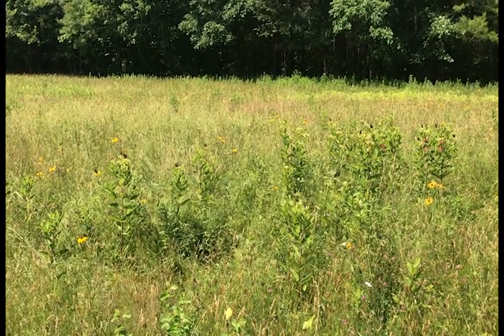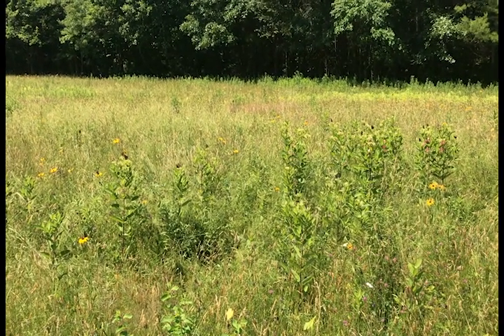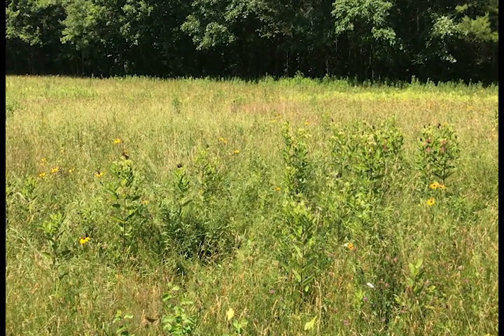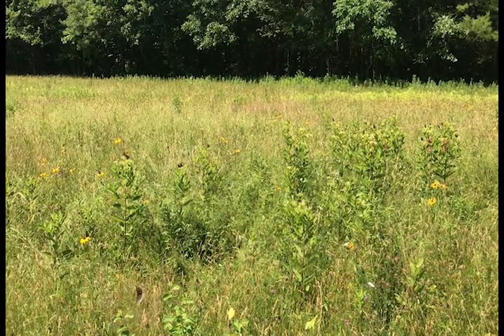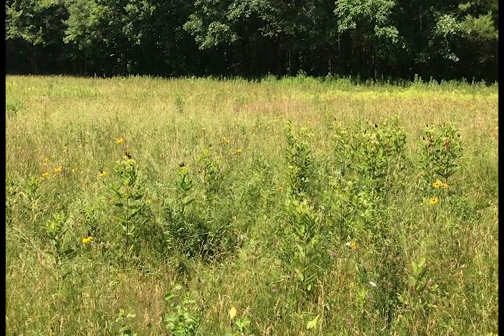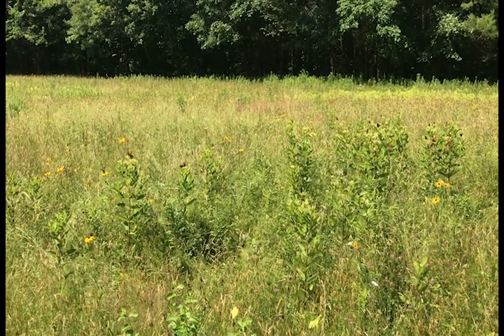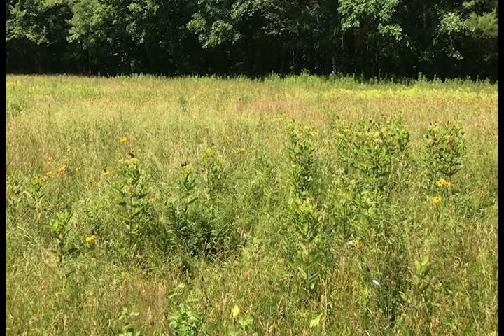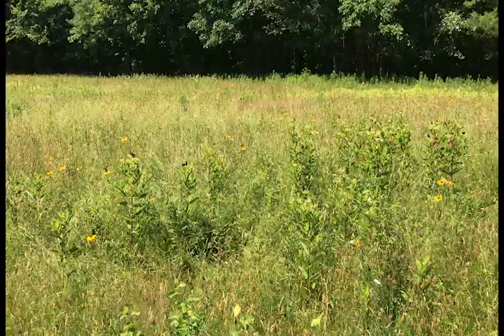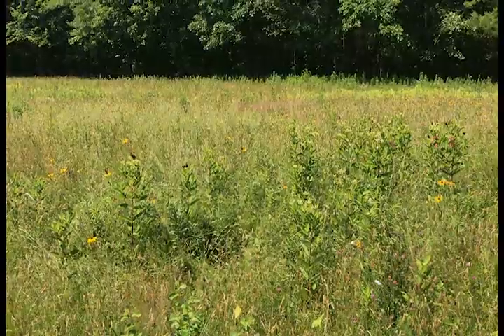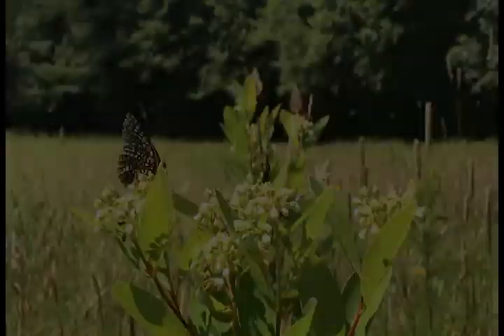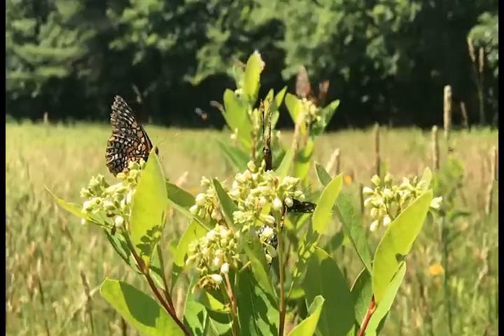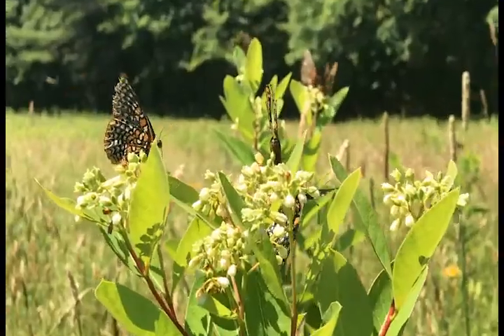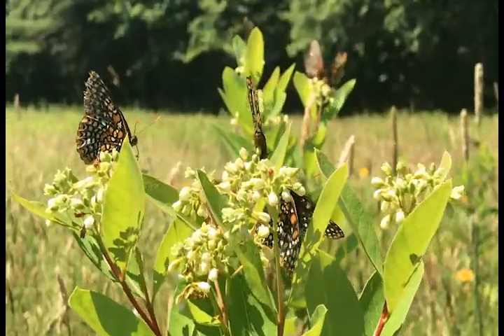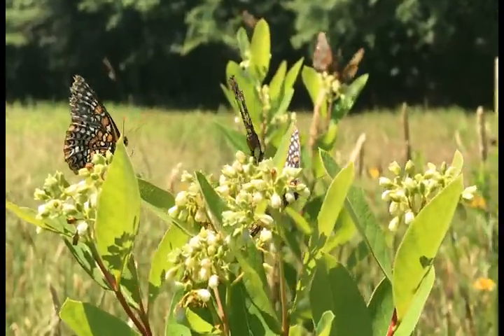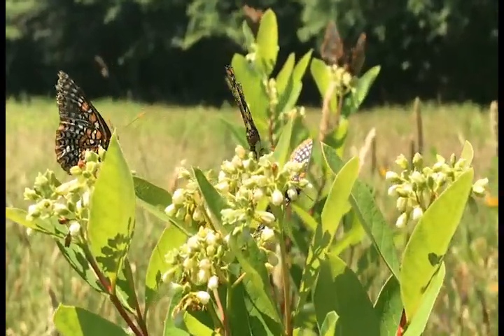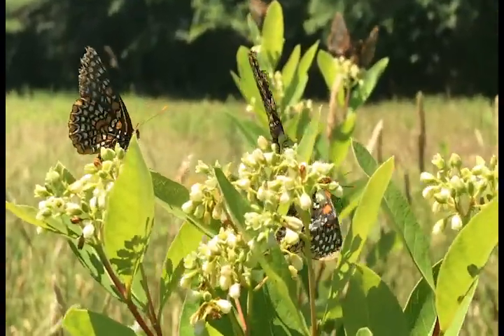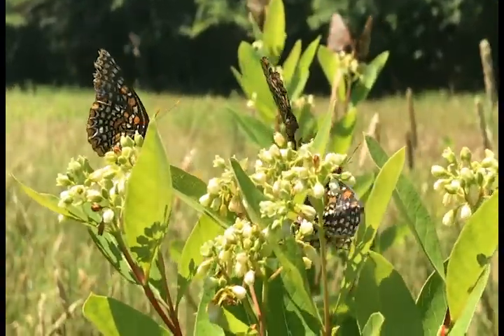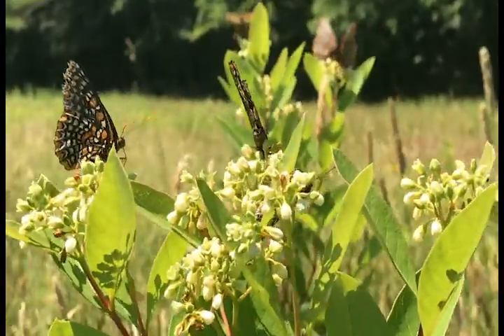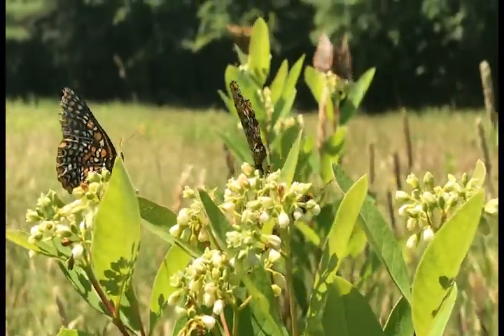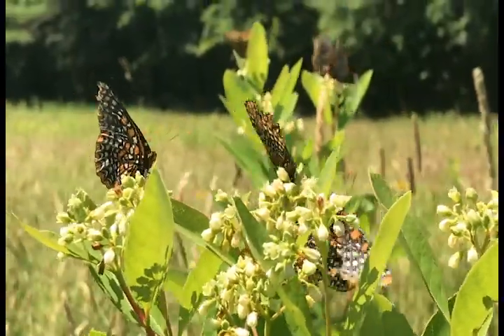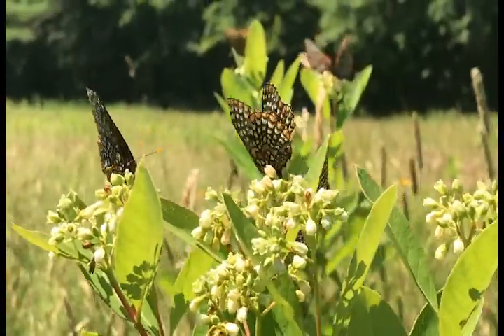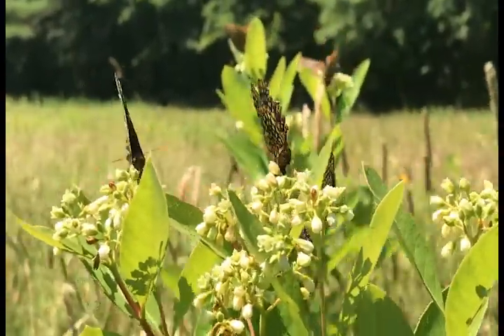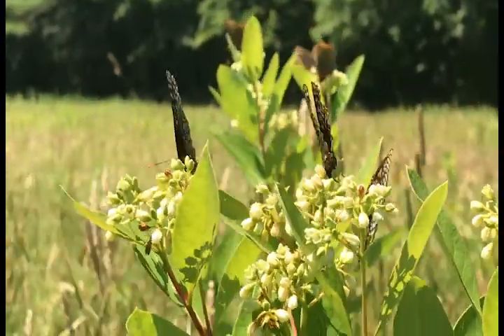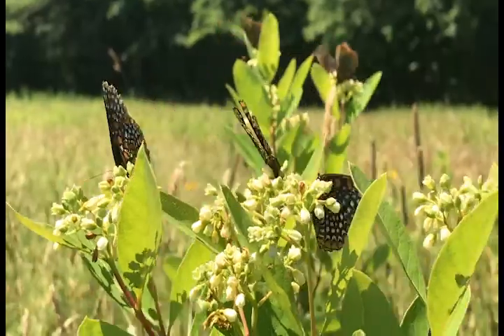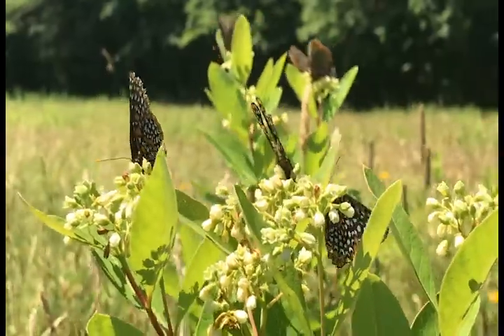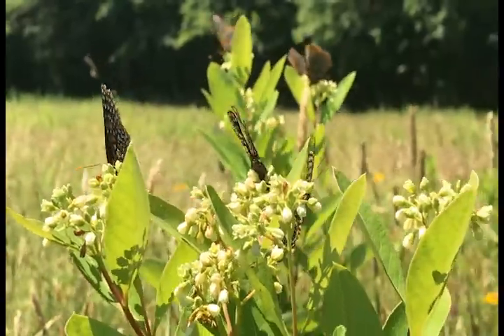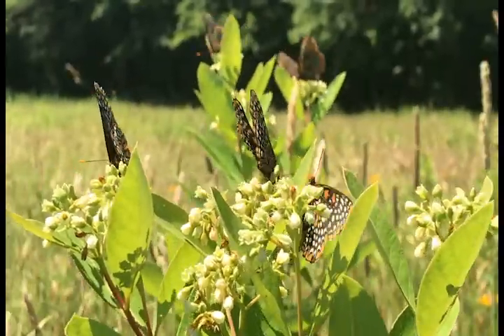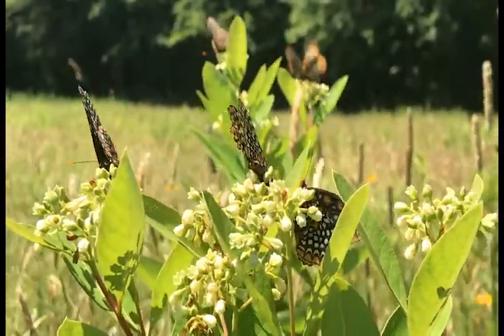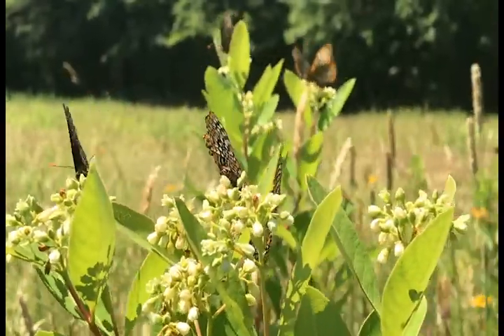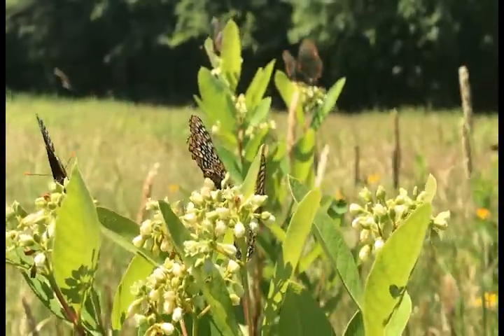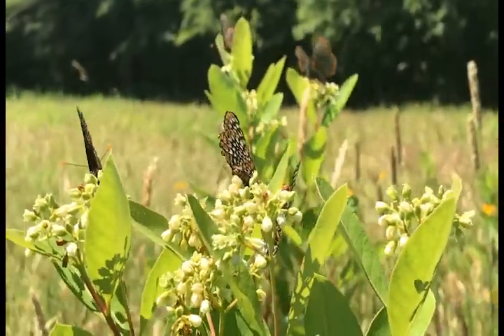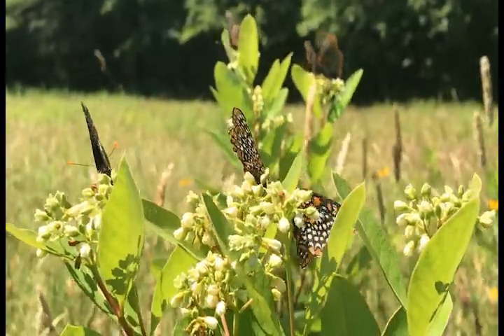In less than a month, Baltimore checkerspots emerge, feed, mate, lay their eggs, and disappear, leaving their field to the next generation of caterpillars and butterflies.